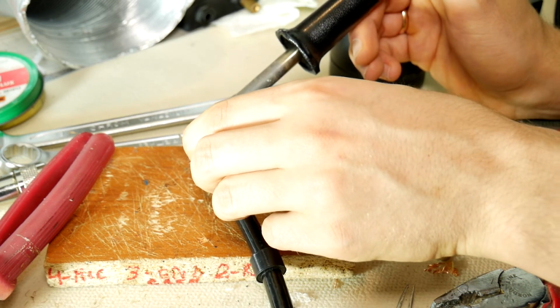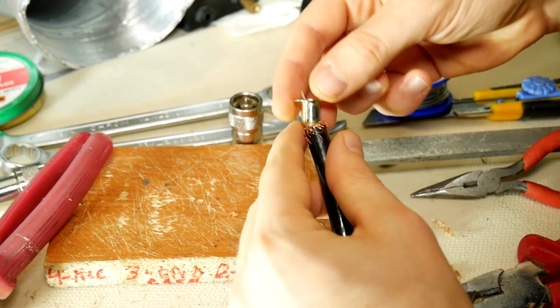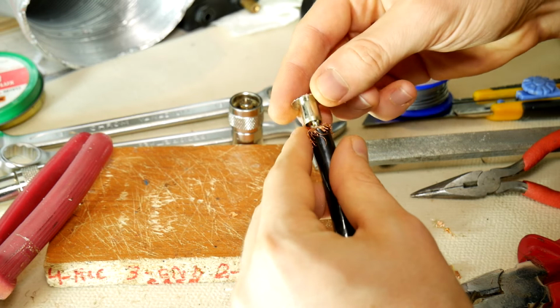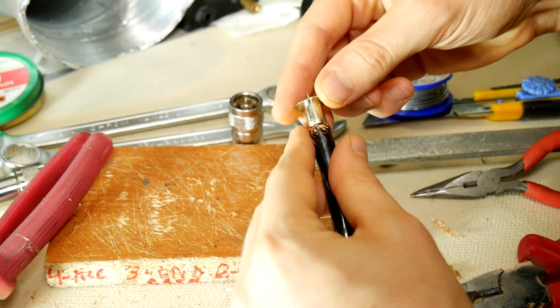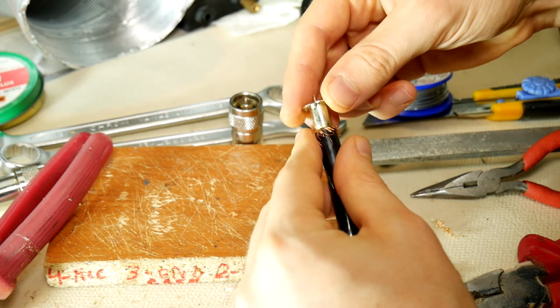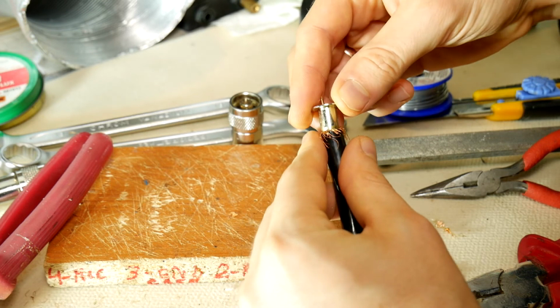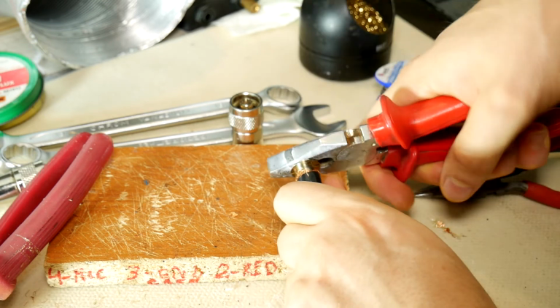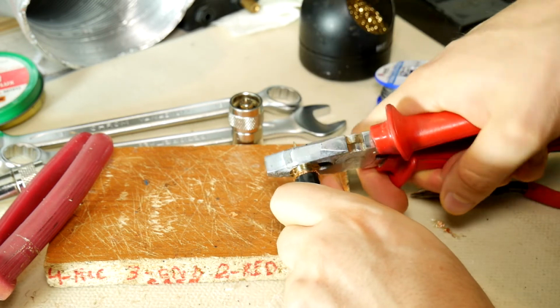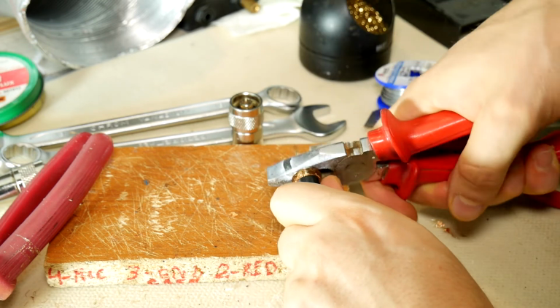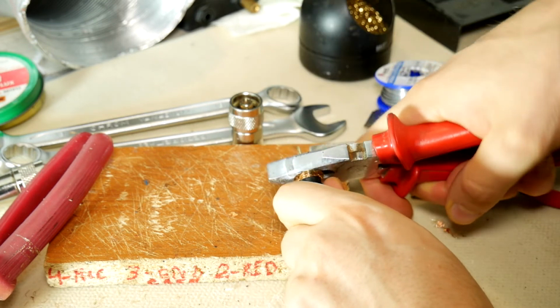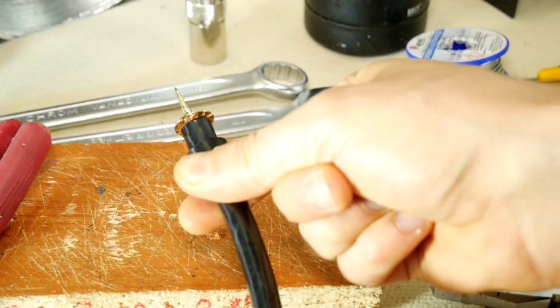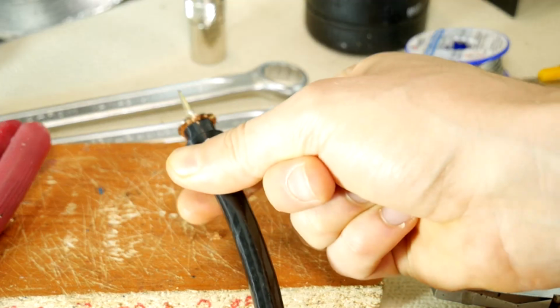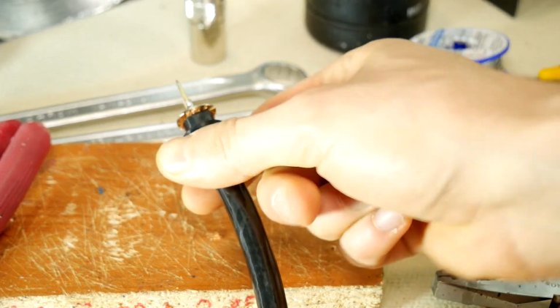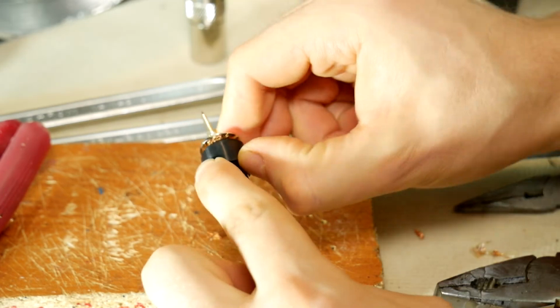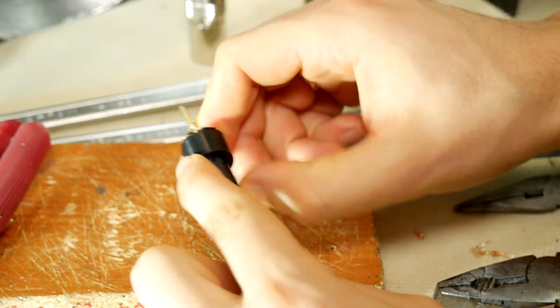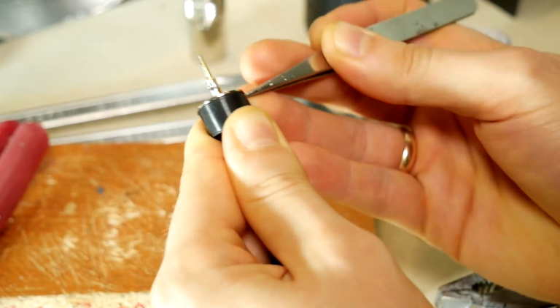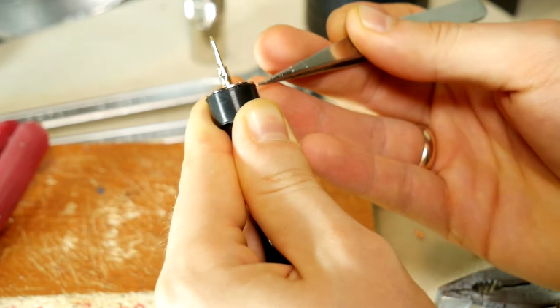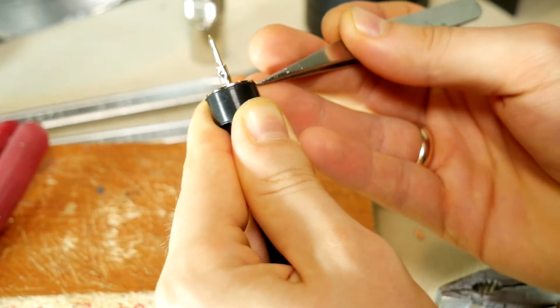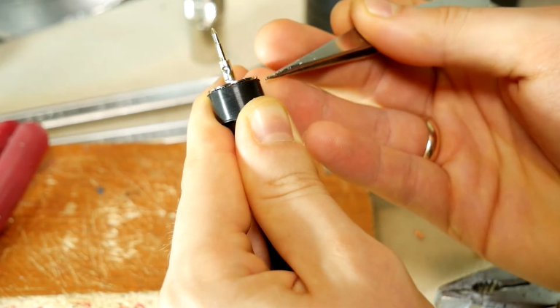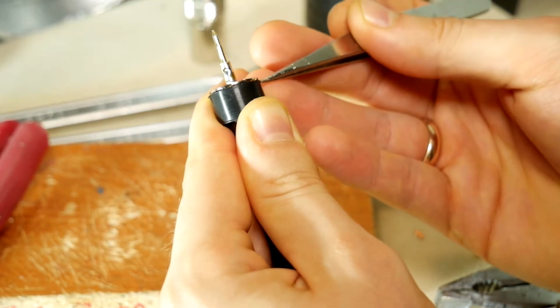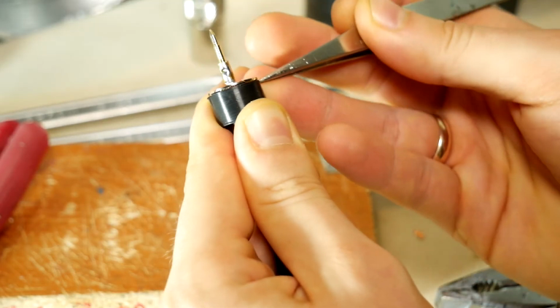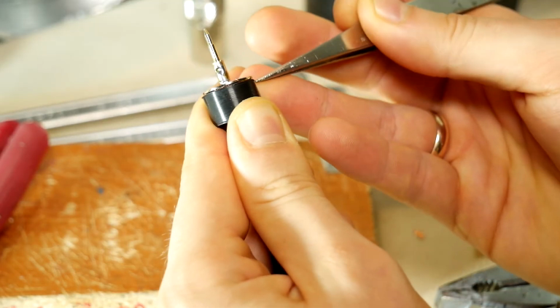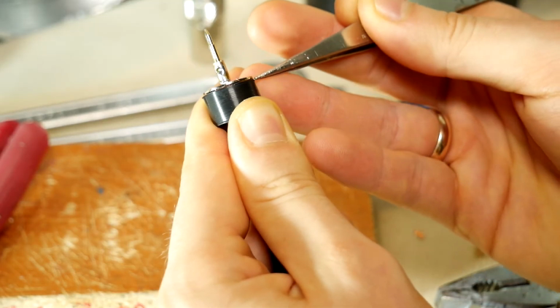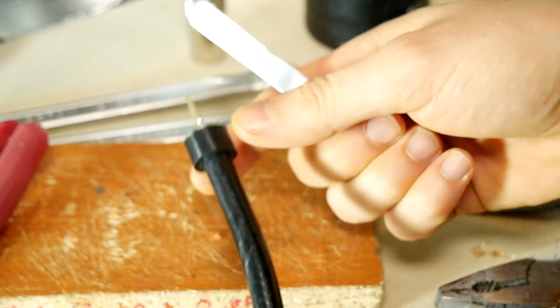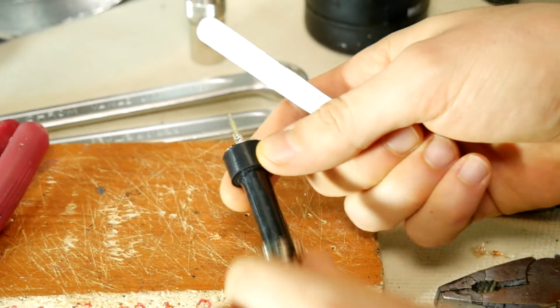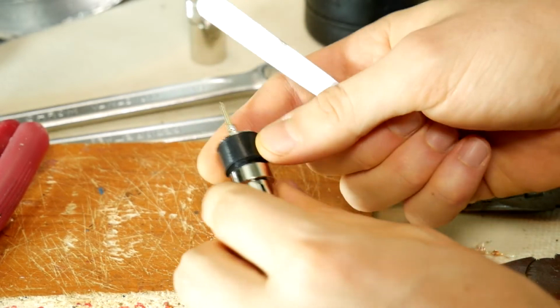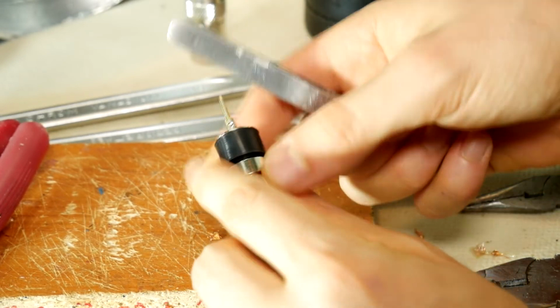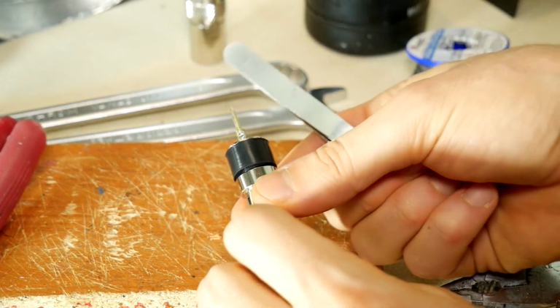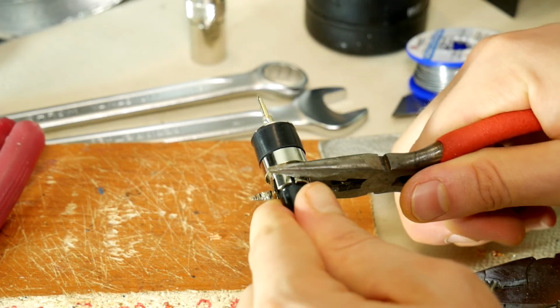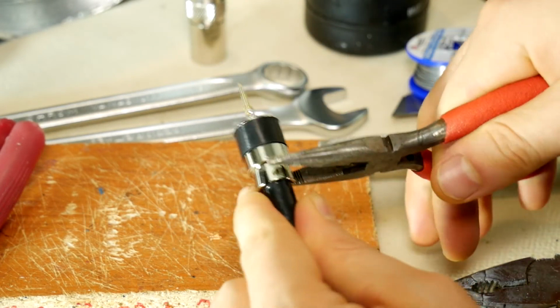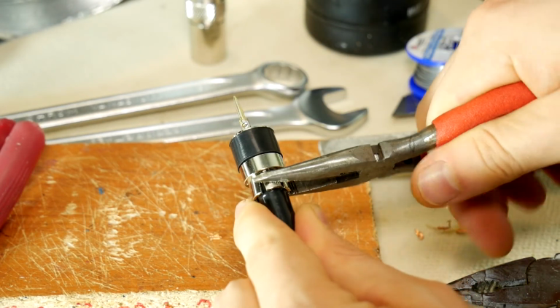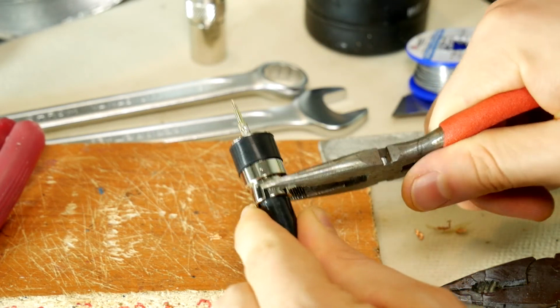Then install the separating metal cylinder which separates the center core from the cable screen. Slide the rubber cover to its place. Push in those extra screen wires so that they don't bother us. After this, slide the backing nut back where it belongs. You can squeeze it using pliers for extra strength.